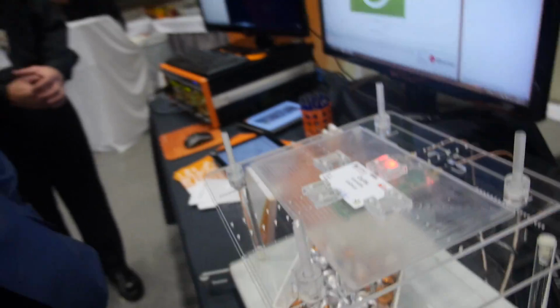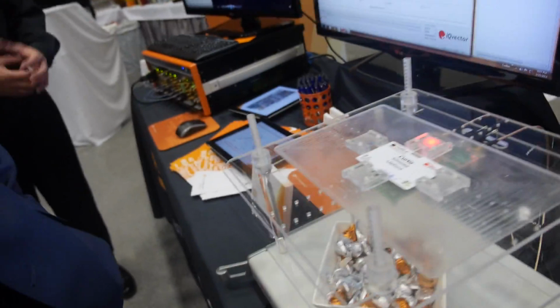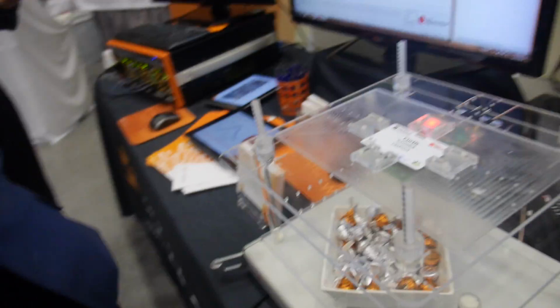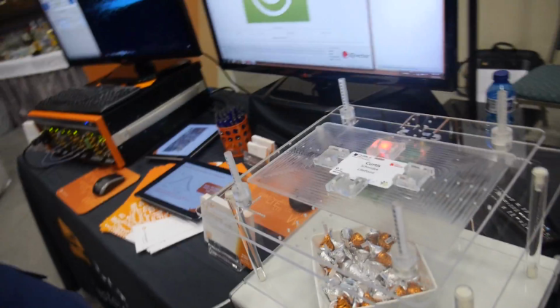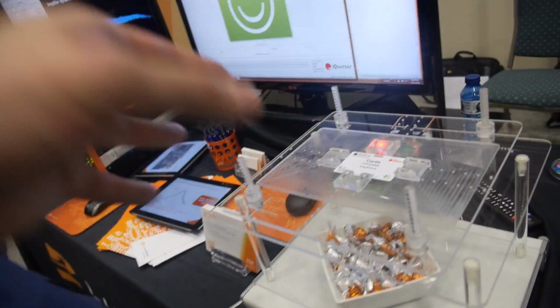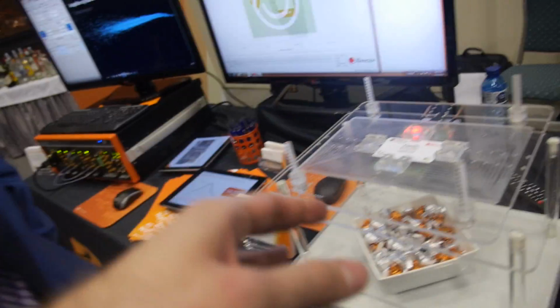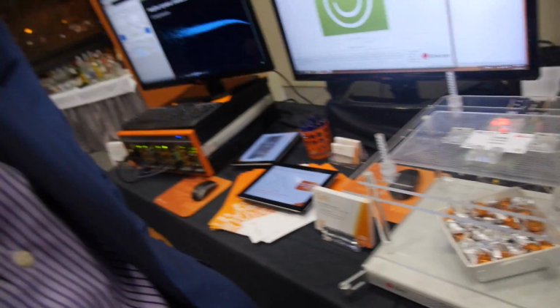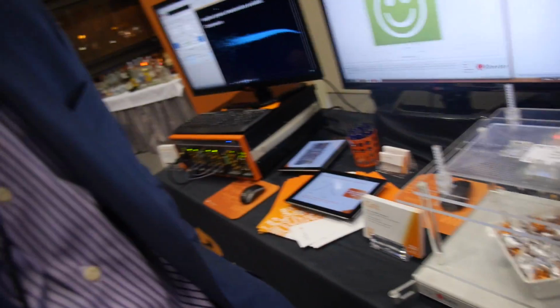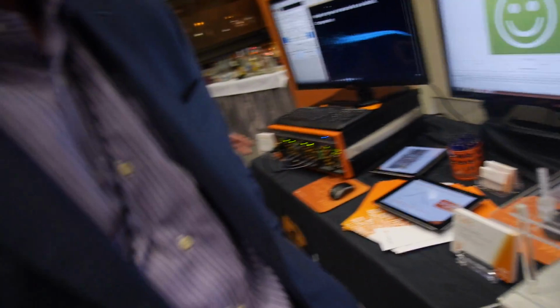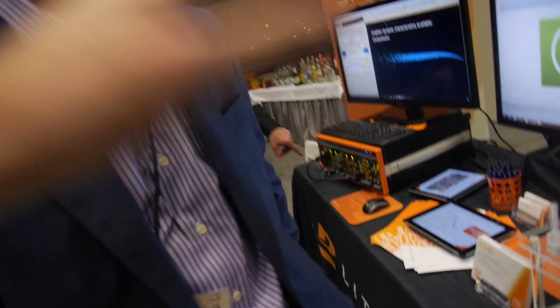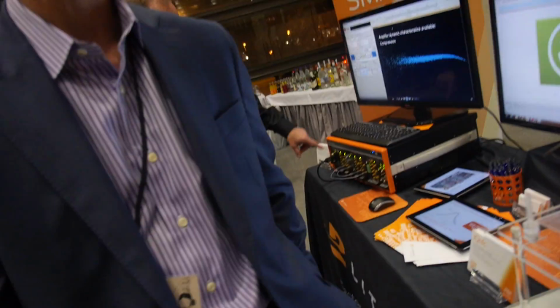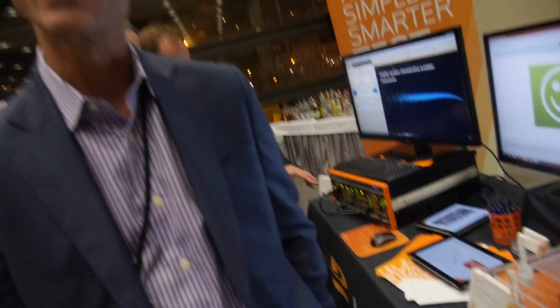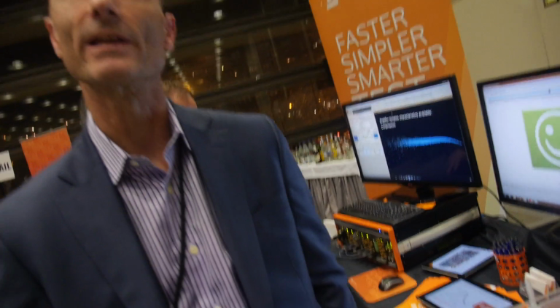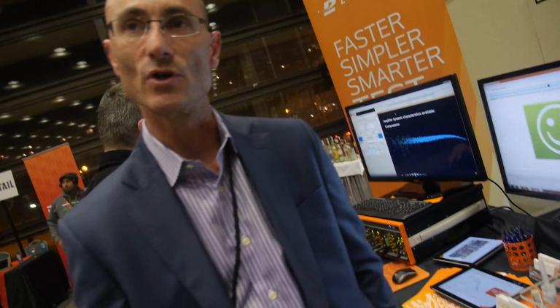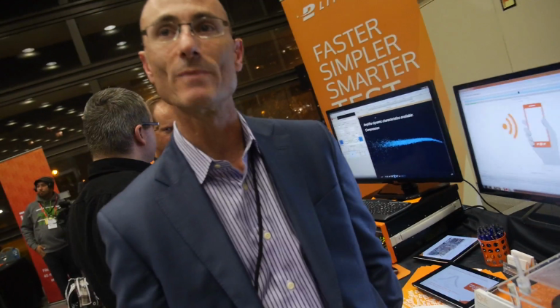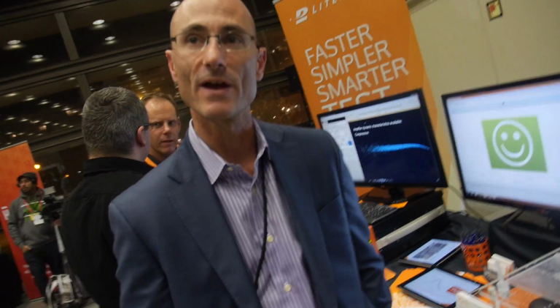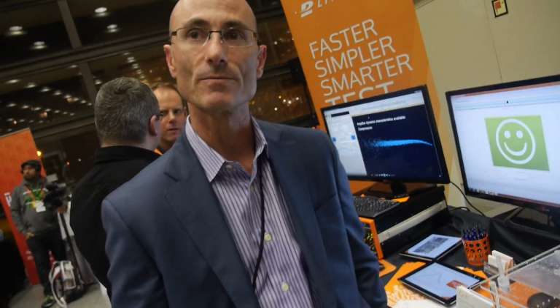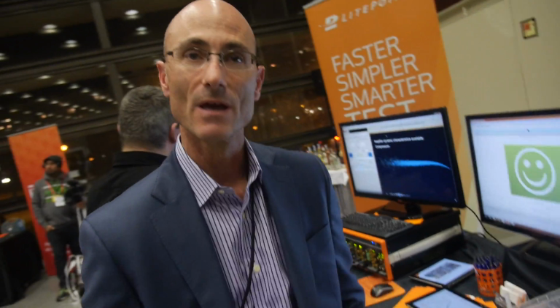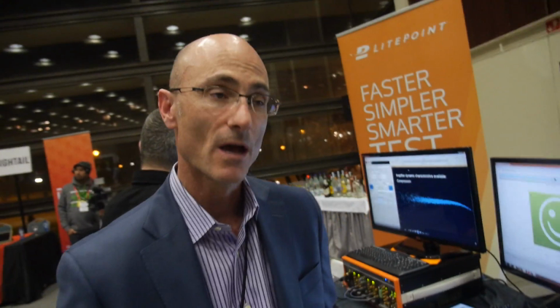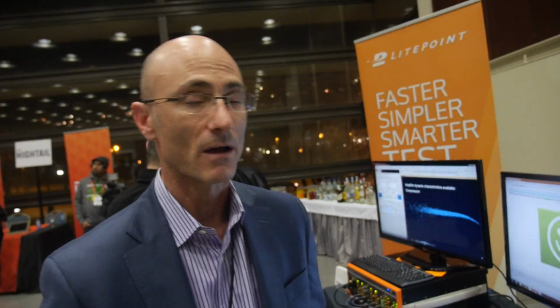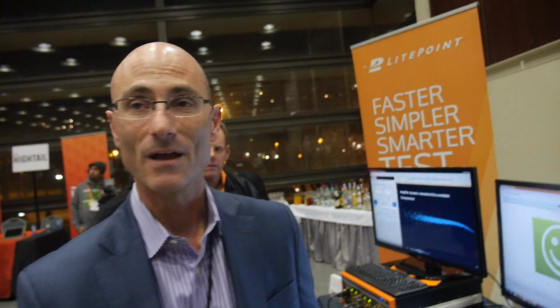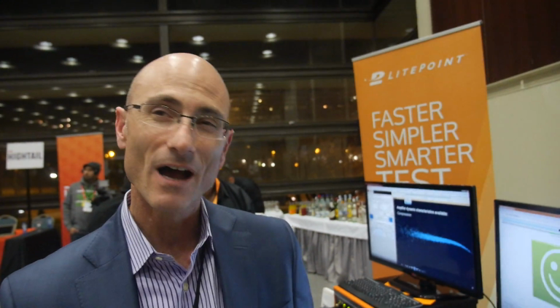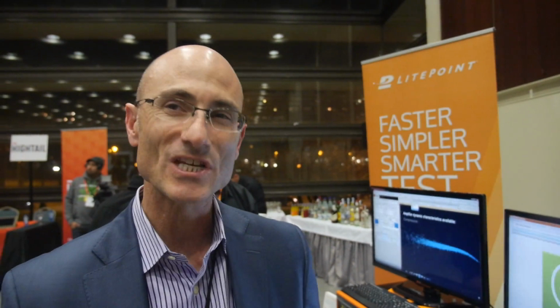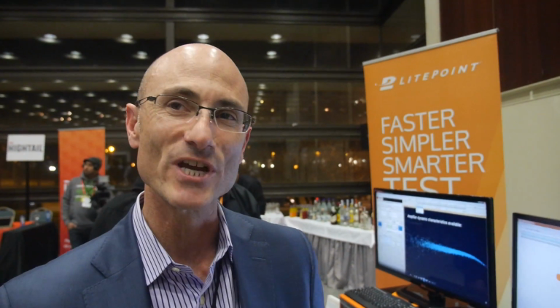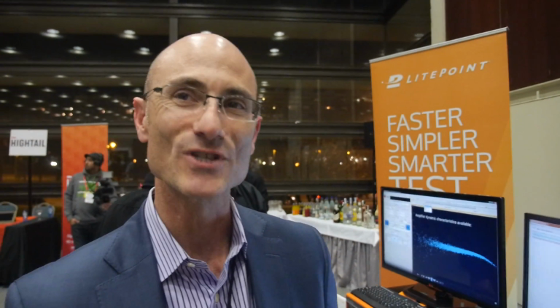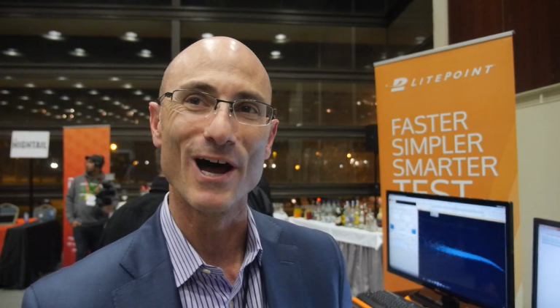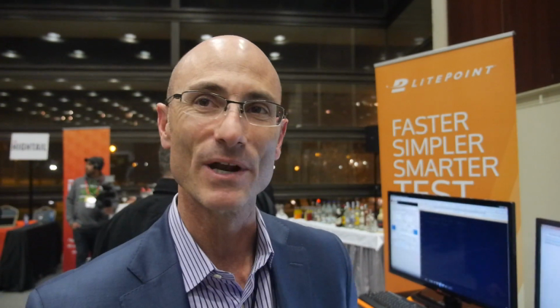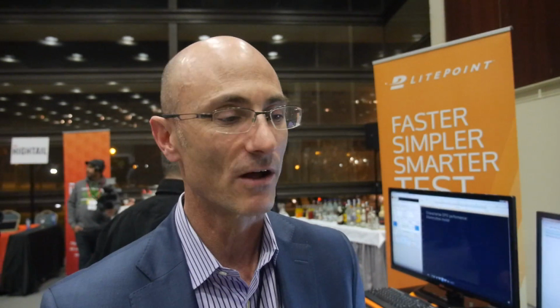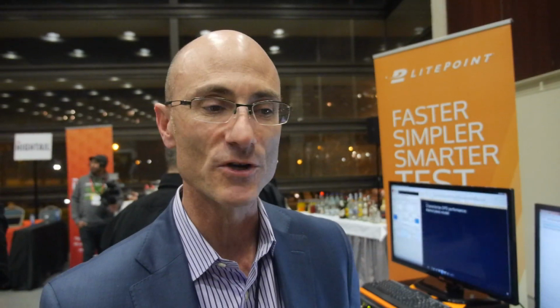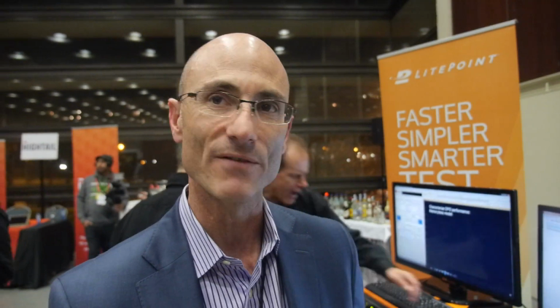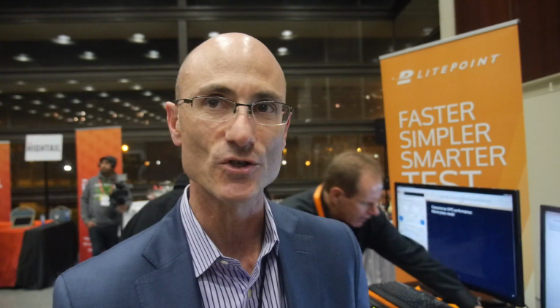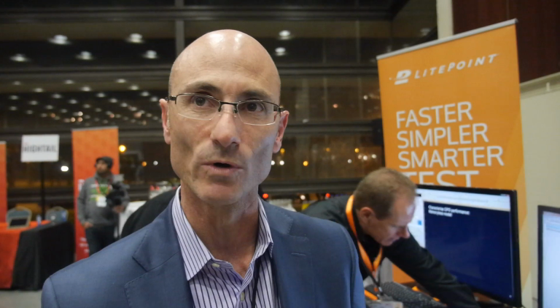We sell this to device makers. Our customers include some of the largest manufacturers in the world — the Foxconns of the world.